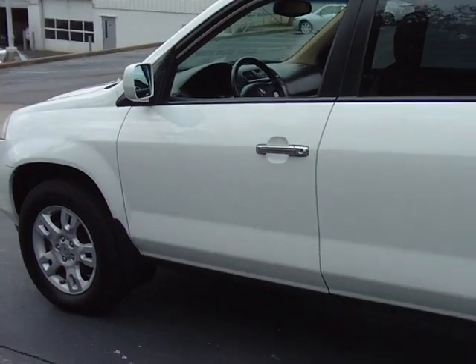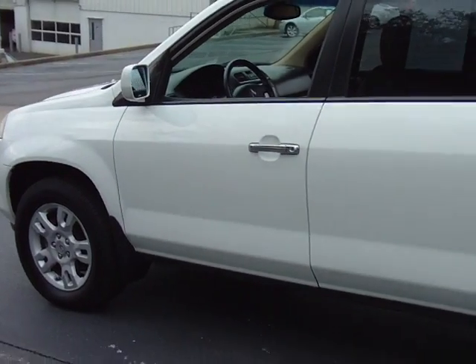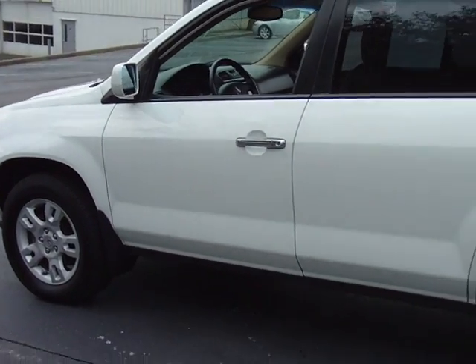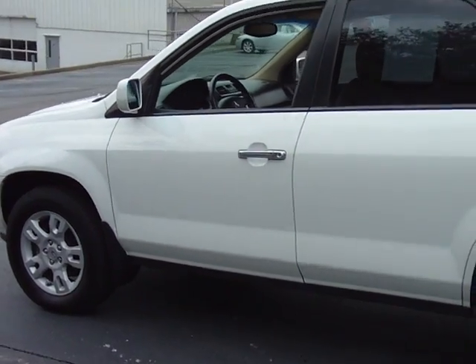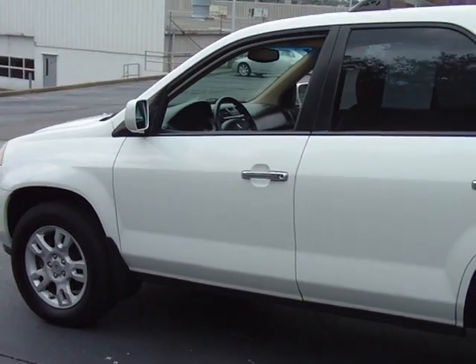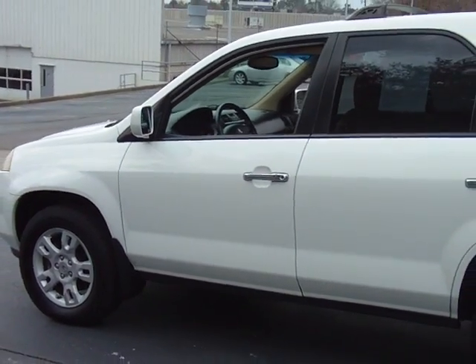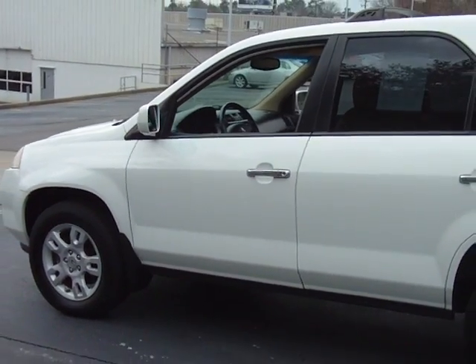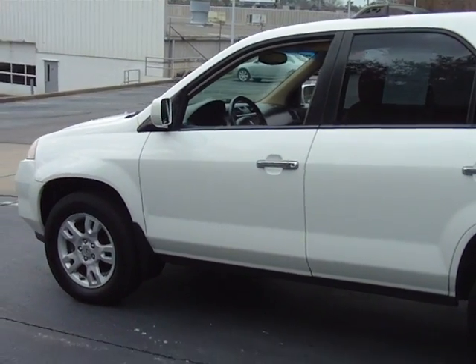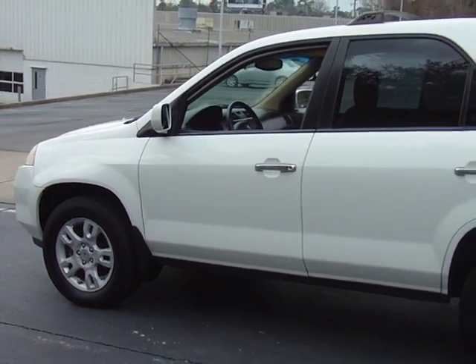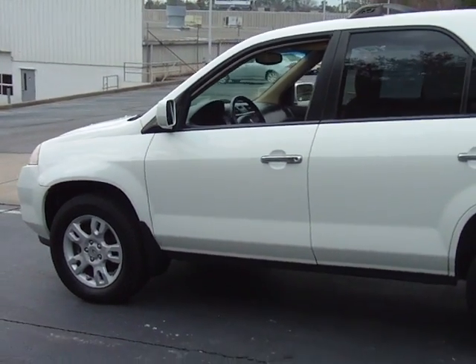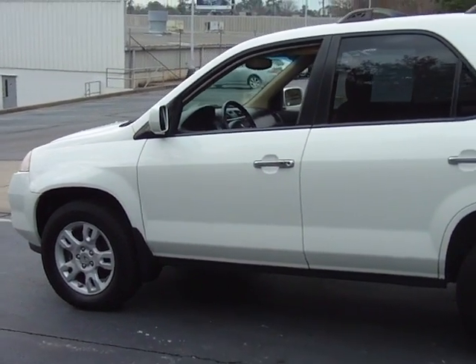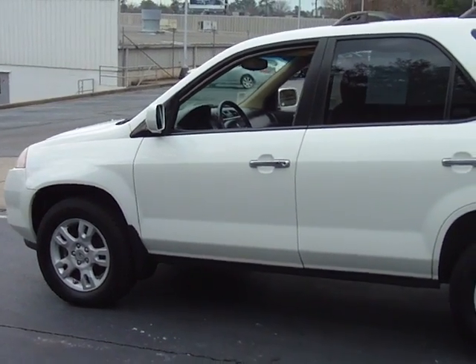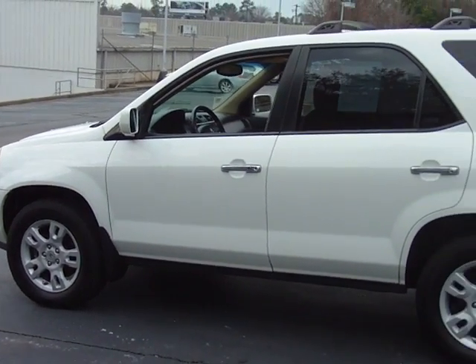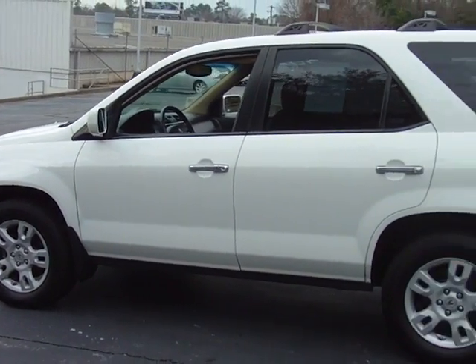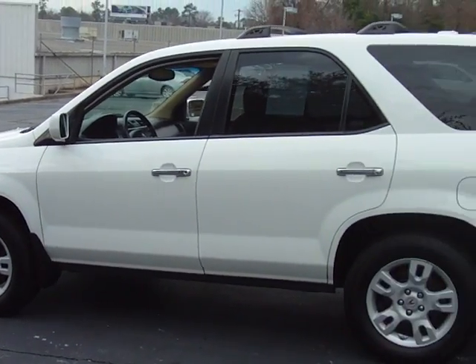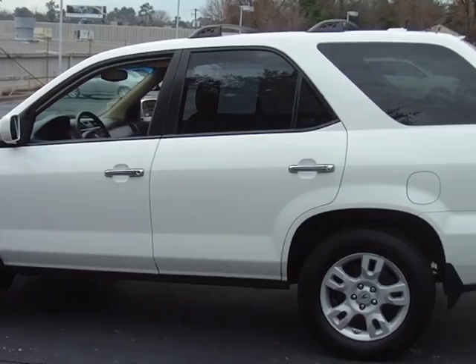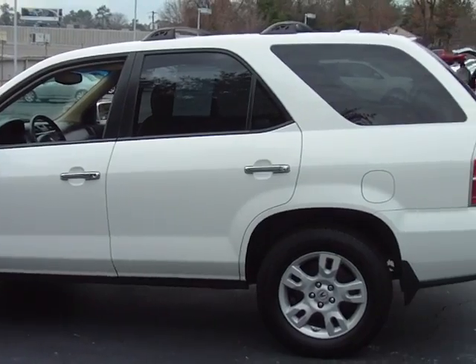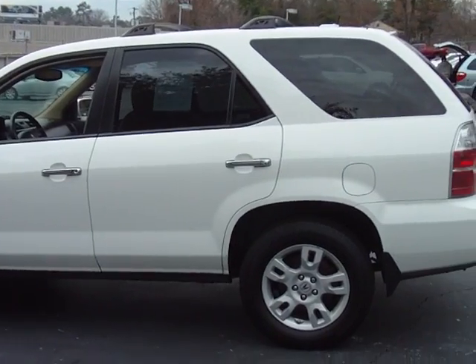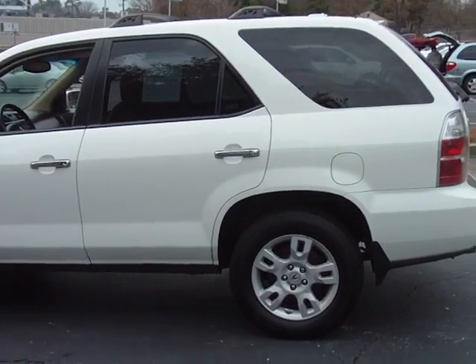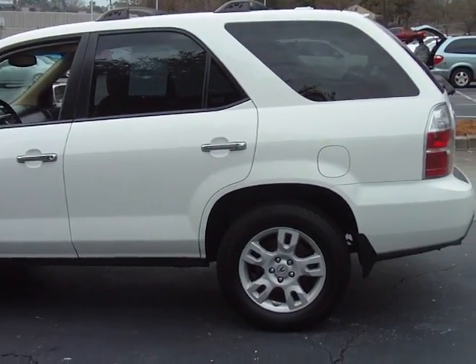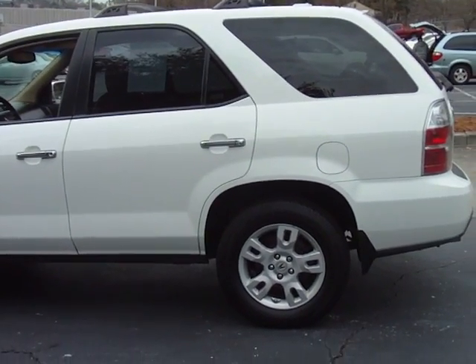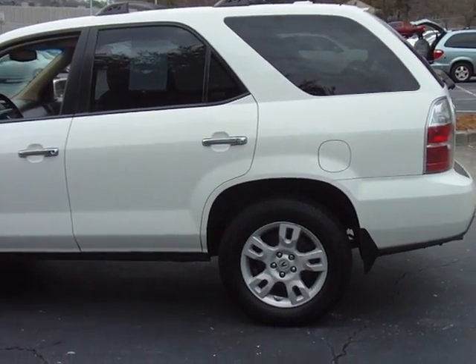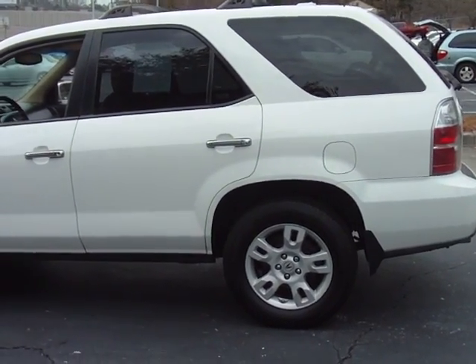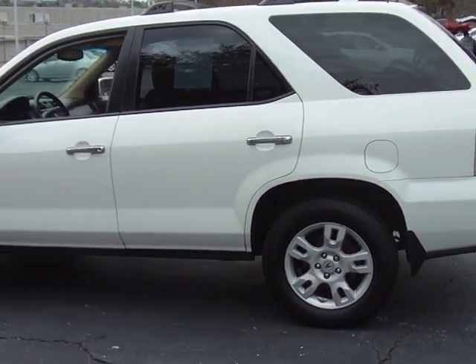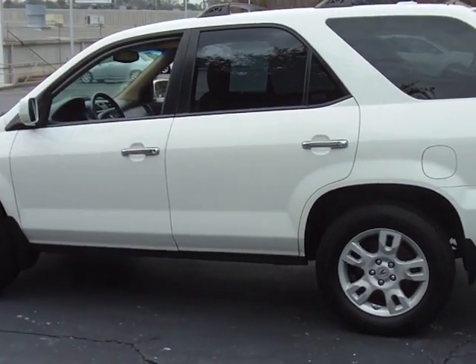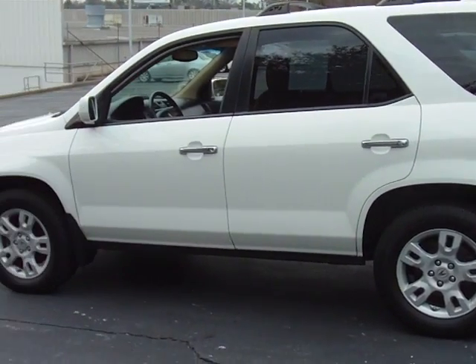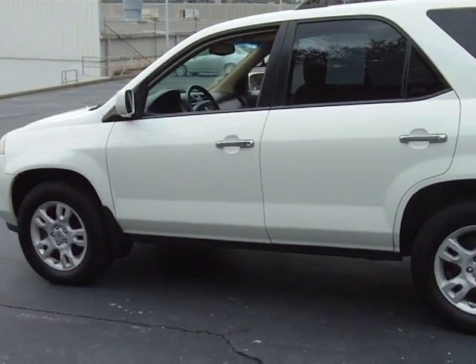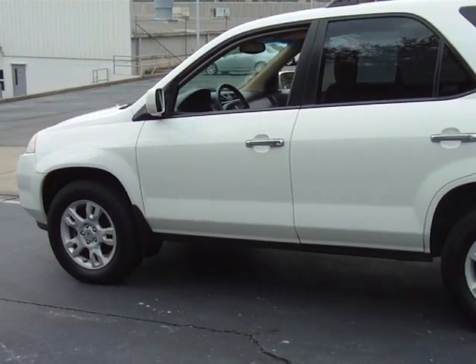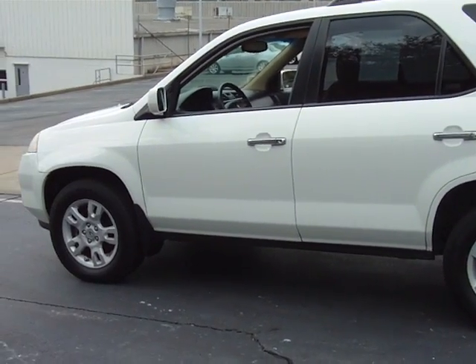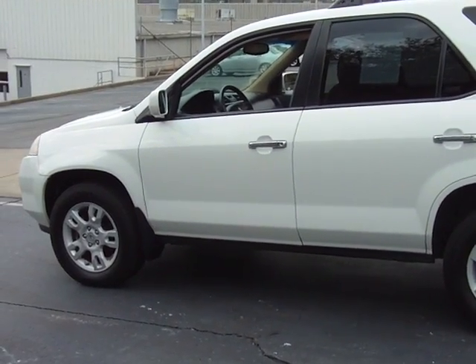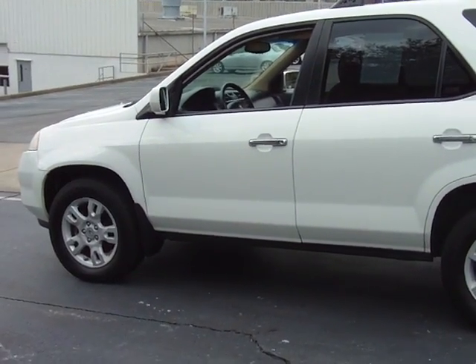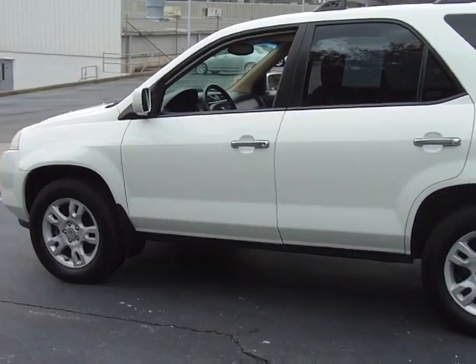2006 Acura MDX touring model — it has all the benefits of a brand new car except for the price. Give us a call today.